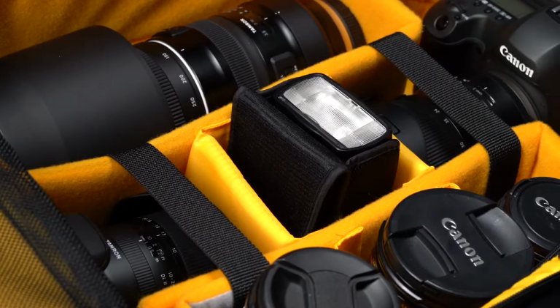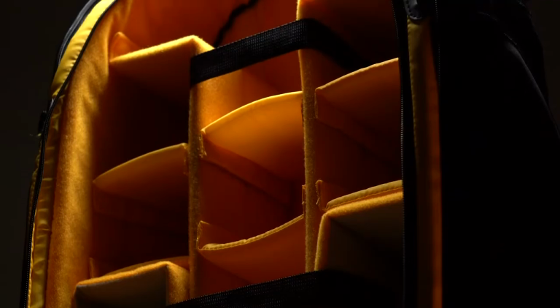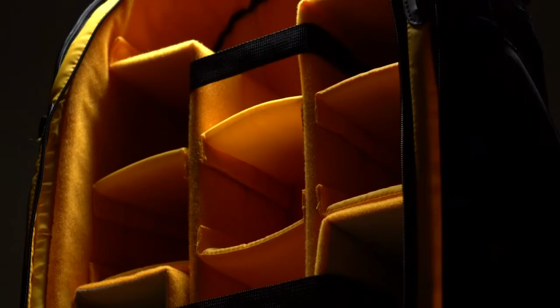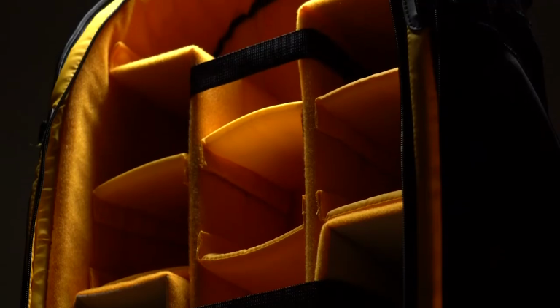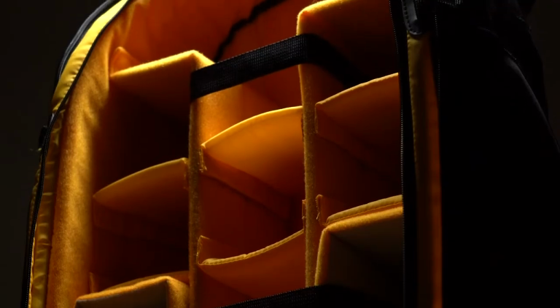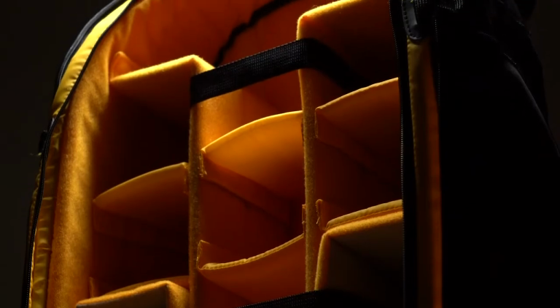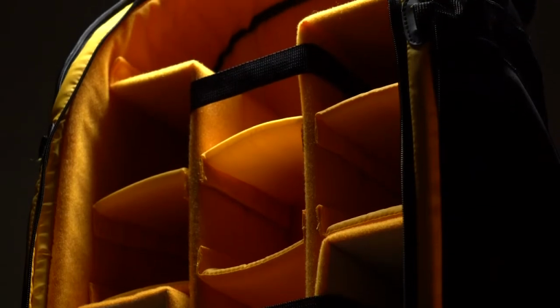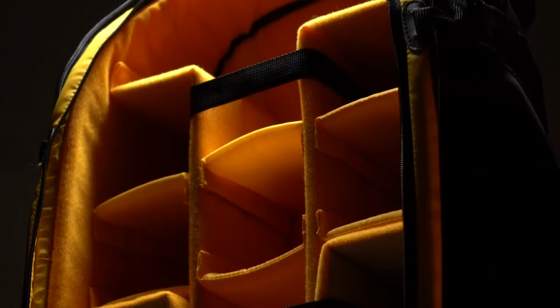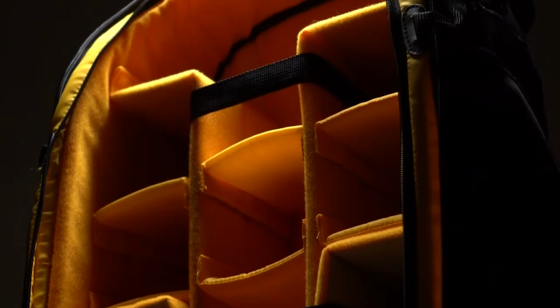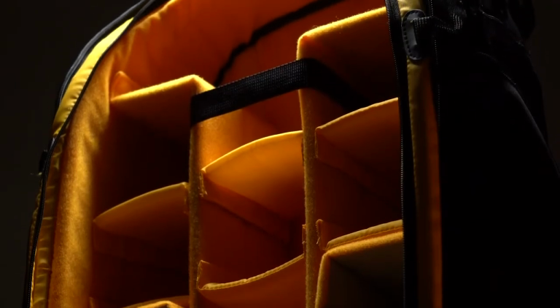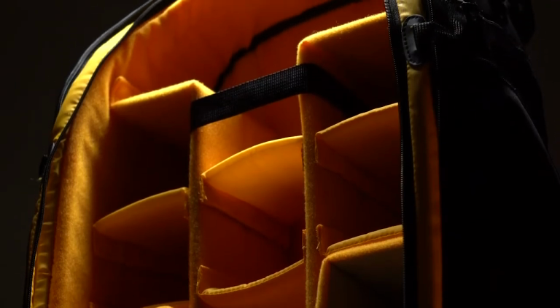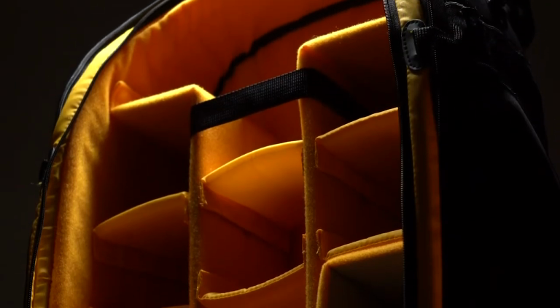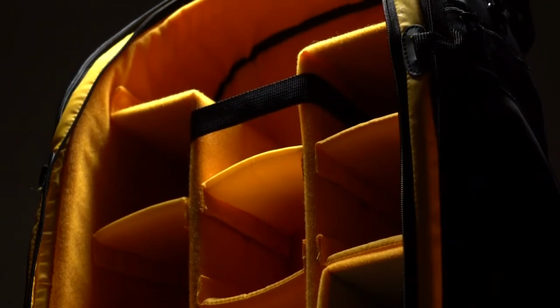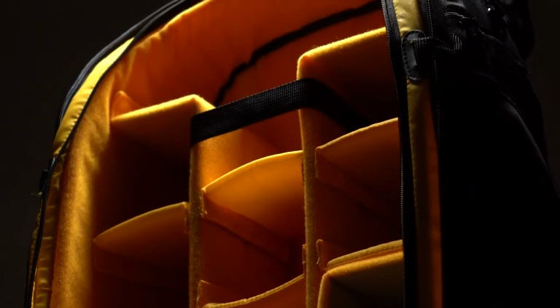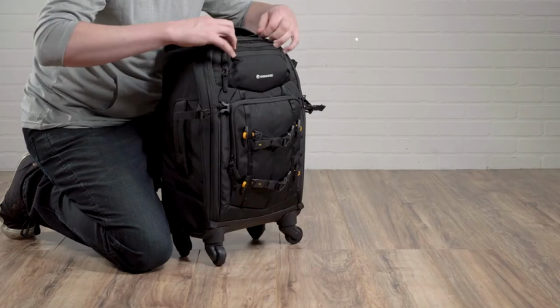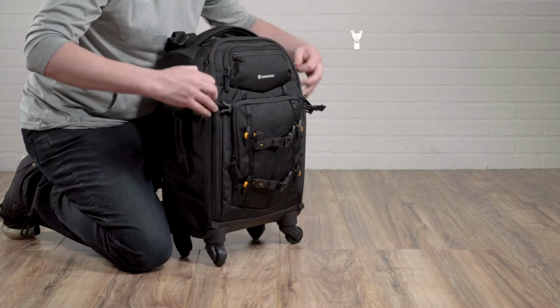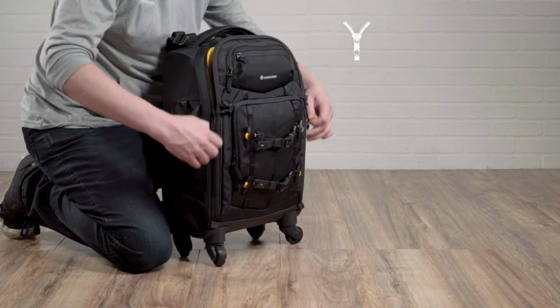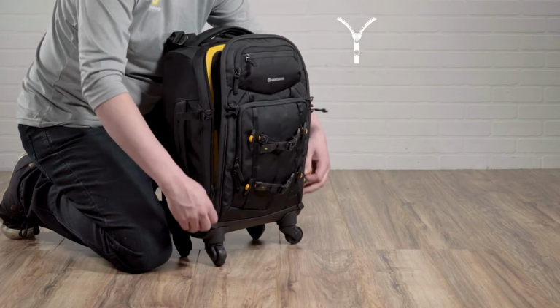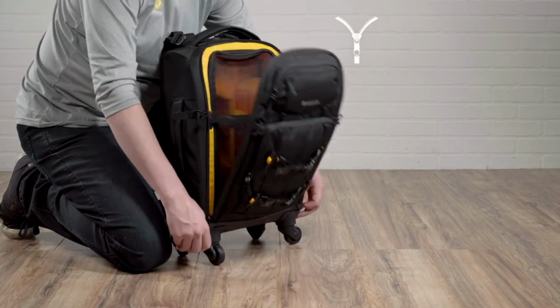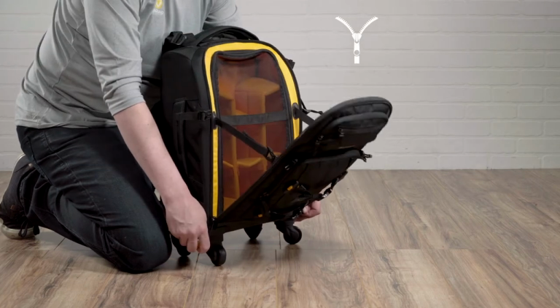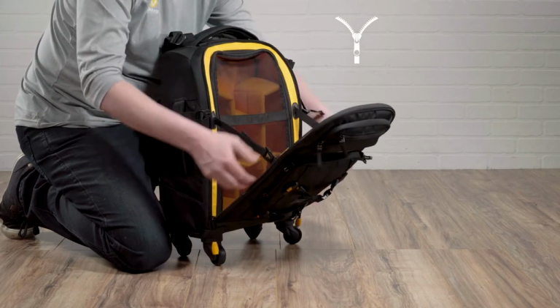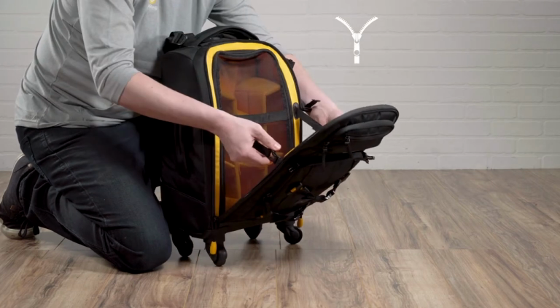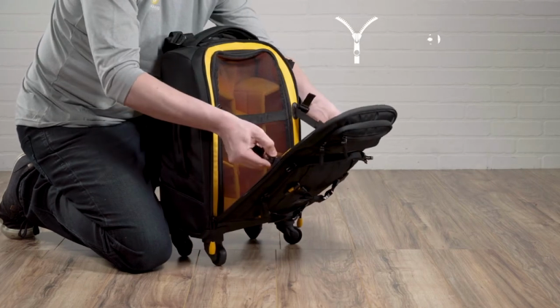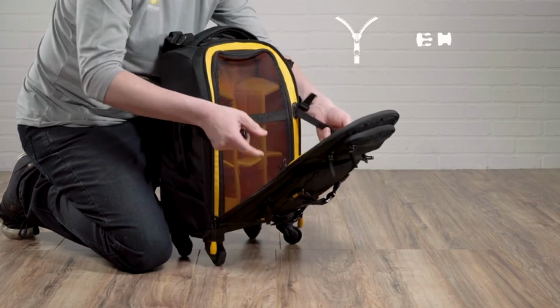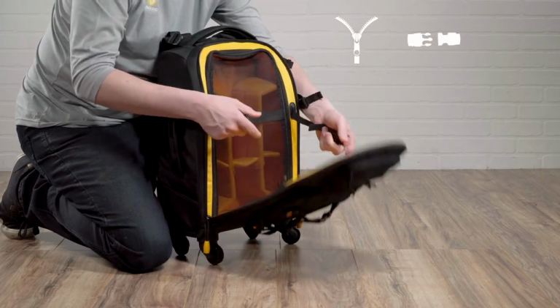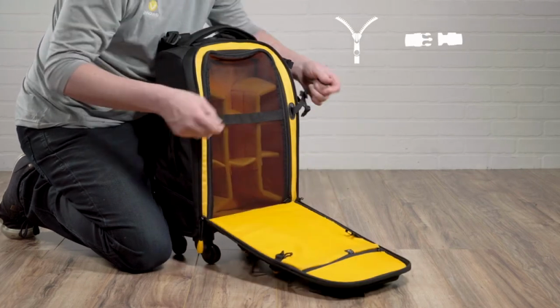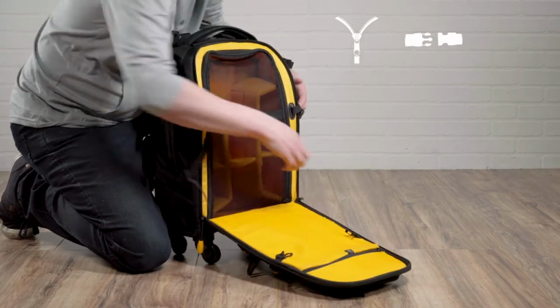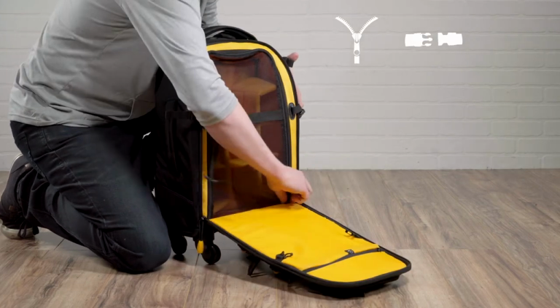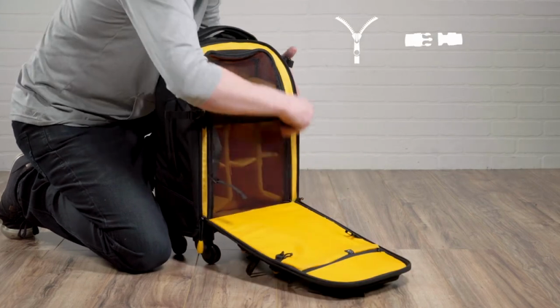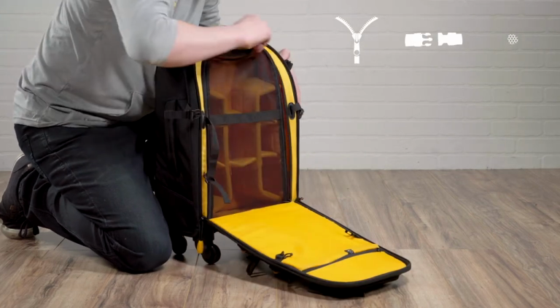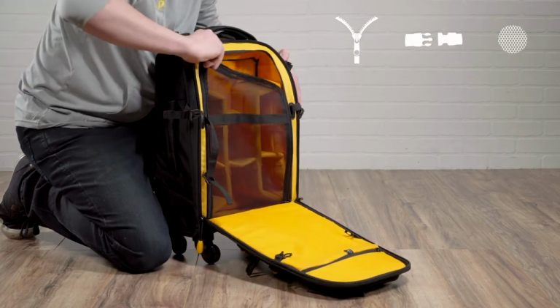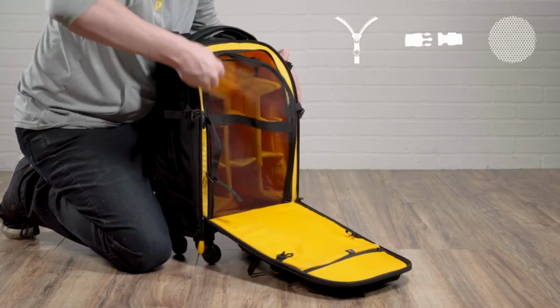In fact, in addition to multiple well-padded compartments and dividers, the AltaFly trolley backpacks also feature a three security point system for ease of mind.